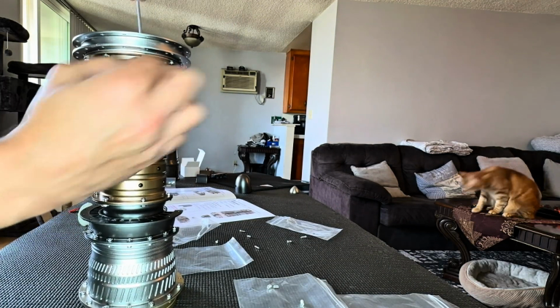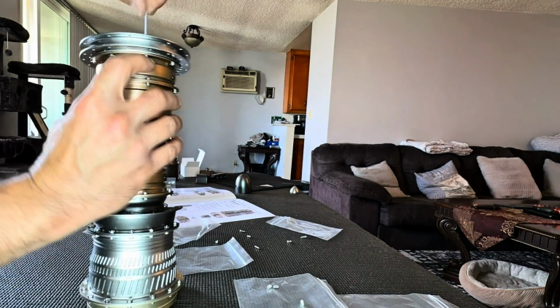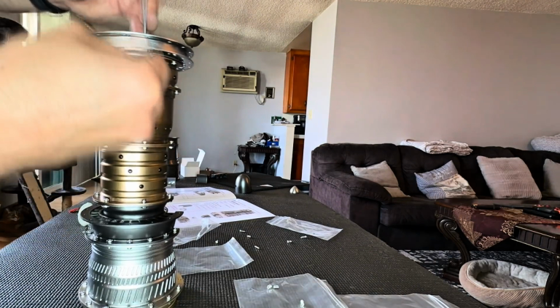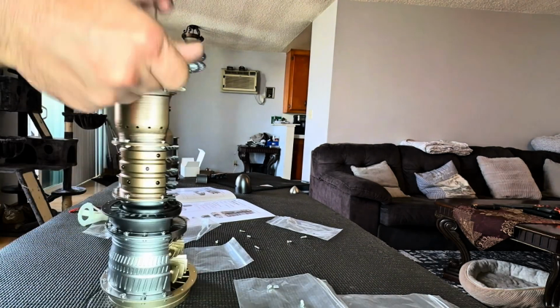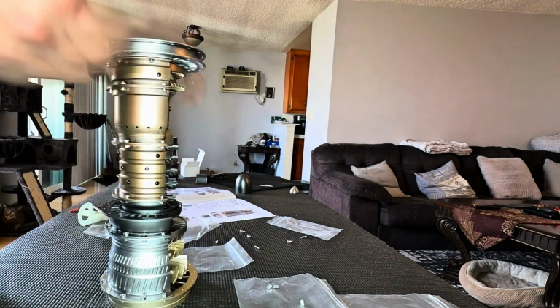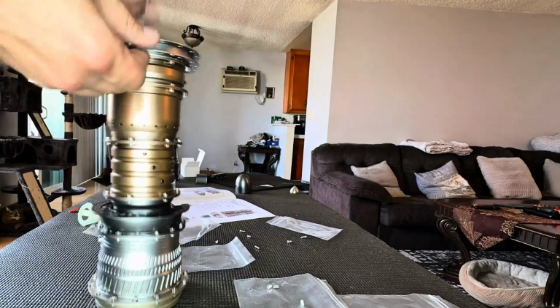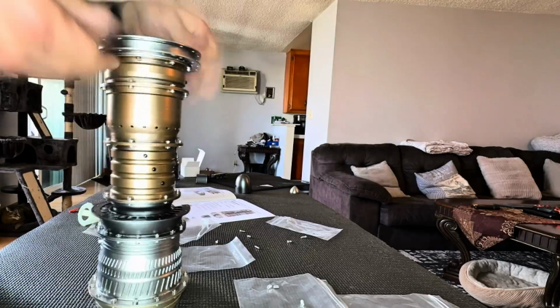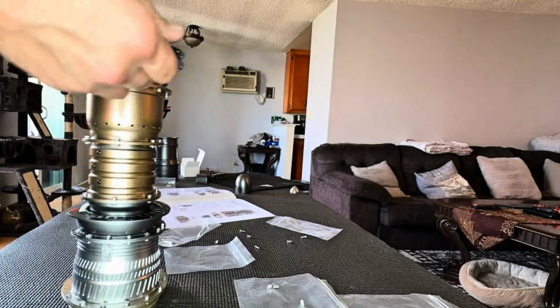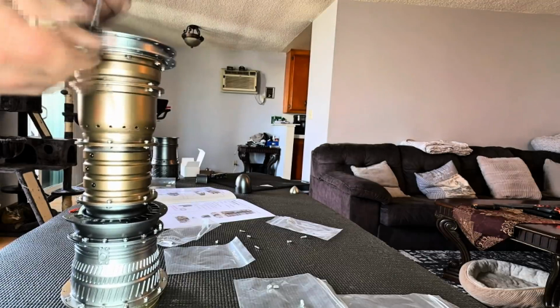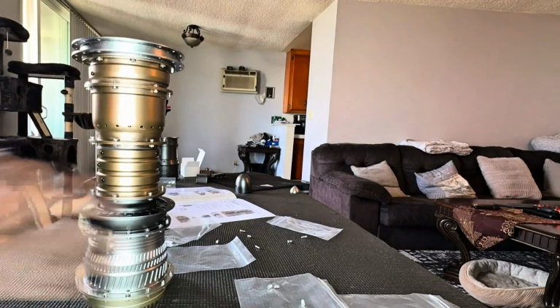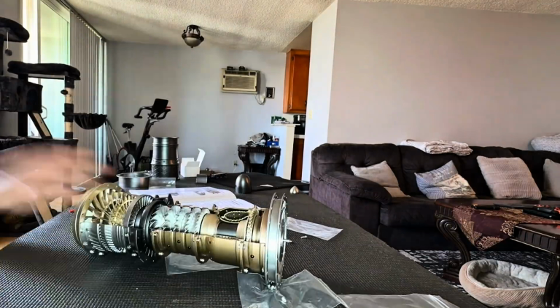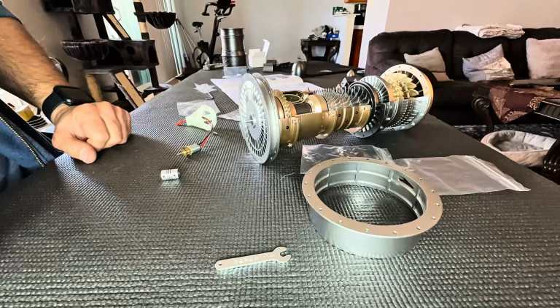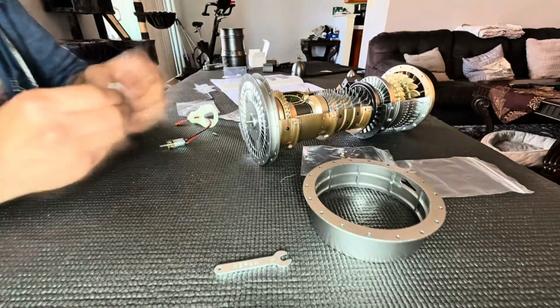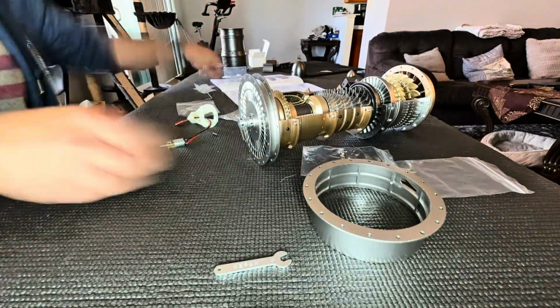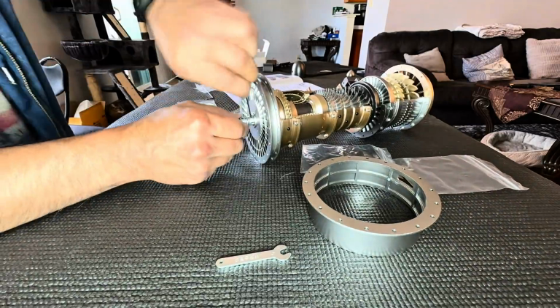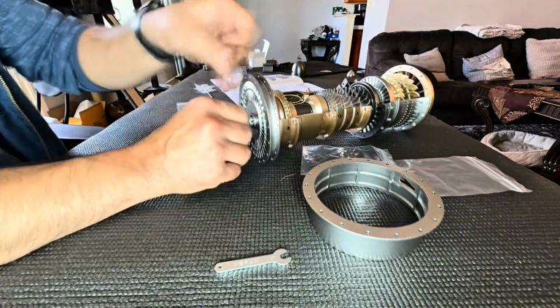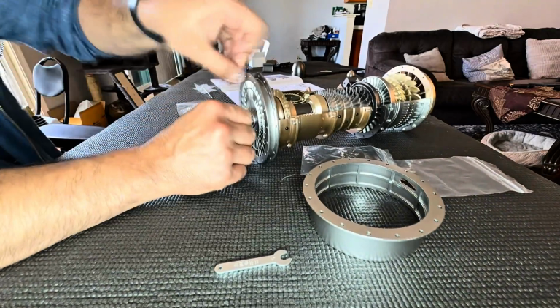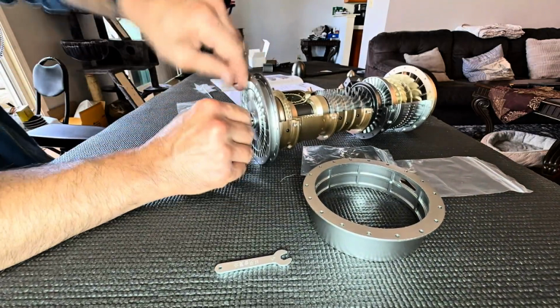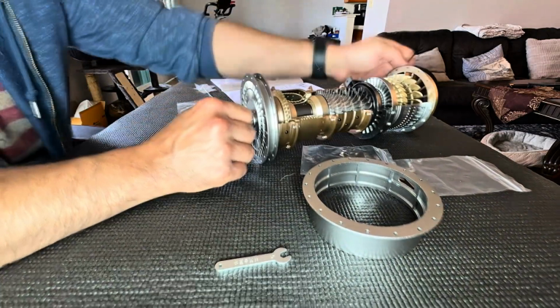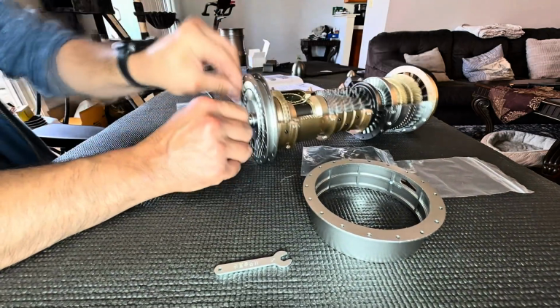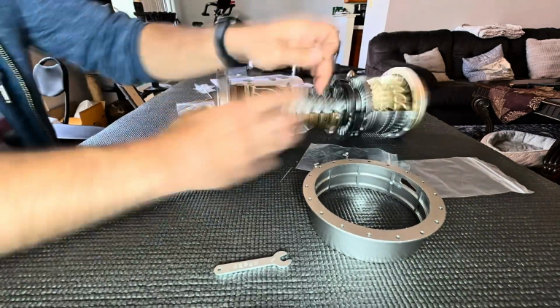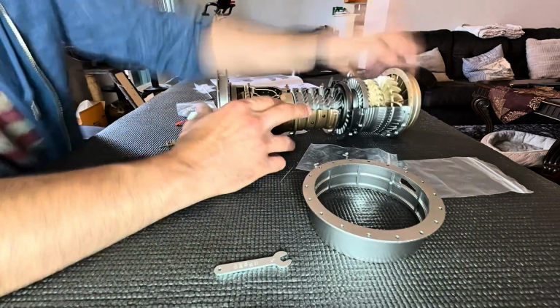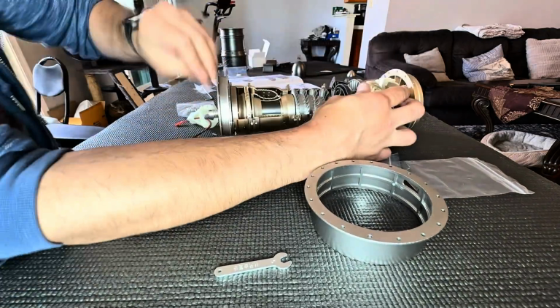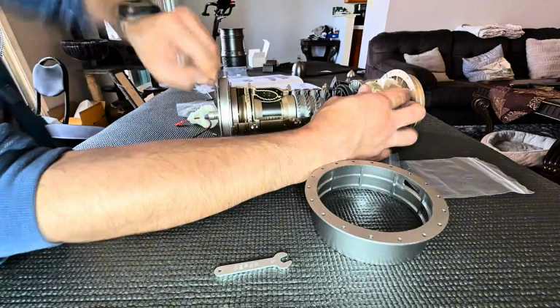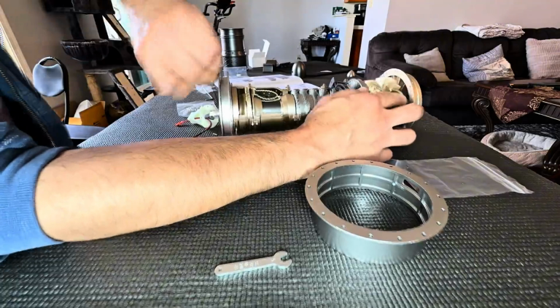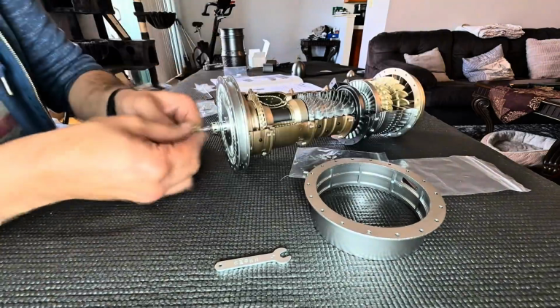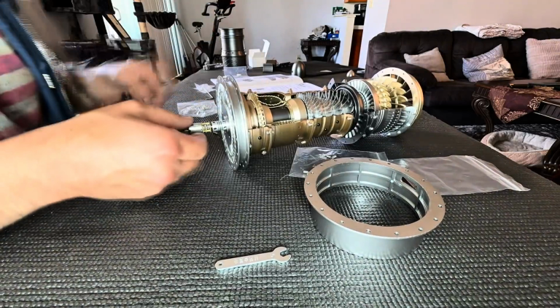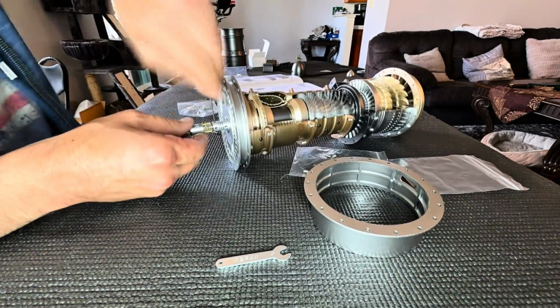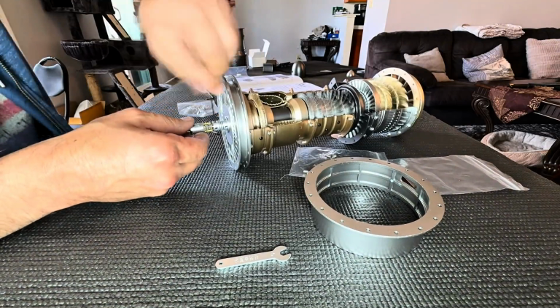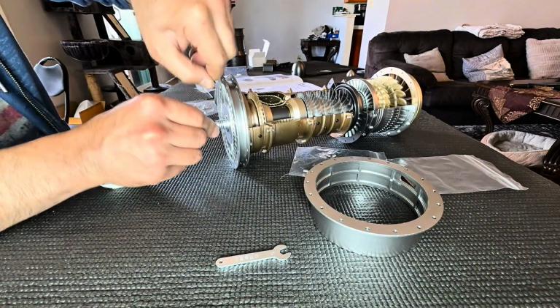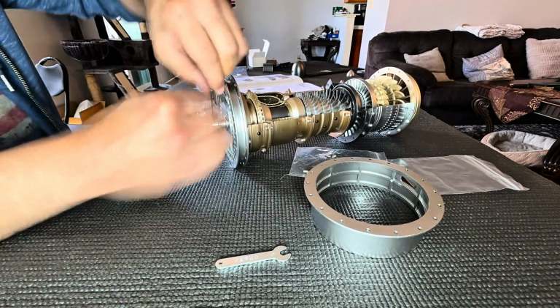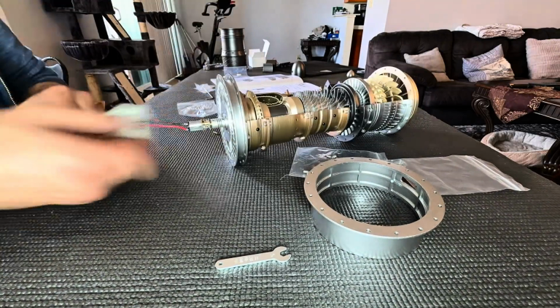The final portion of this build is putting together the high and low pressure turbine modules, which were quite simple — there weren't many stages to this one. And then the final piece is going to be the actual motor itself, which is going to spin this thing.